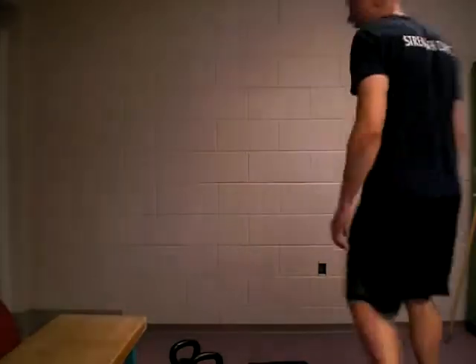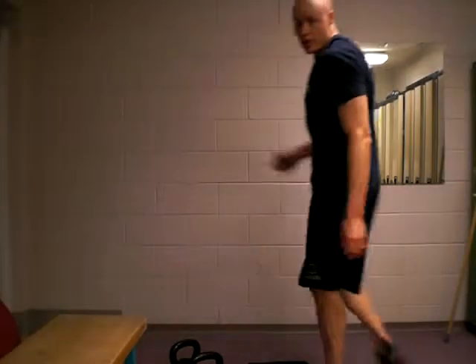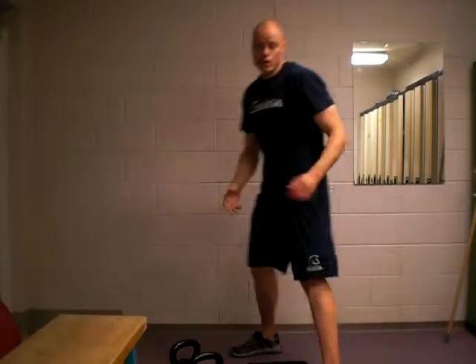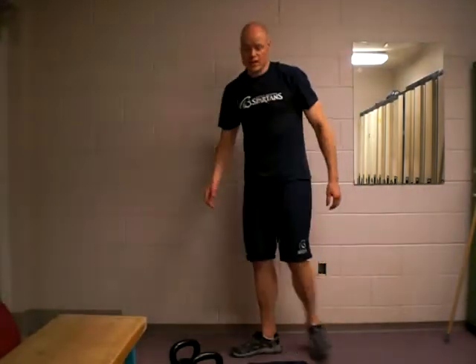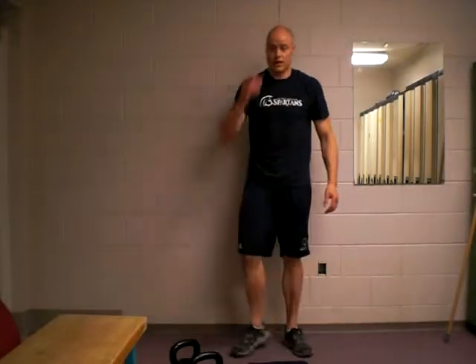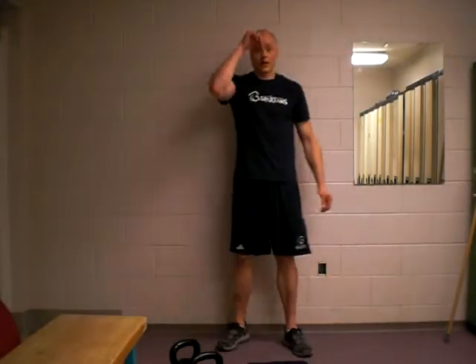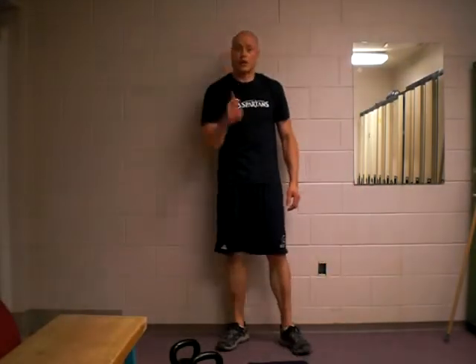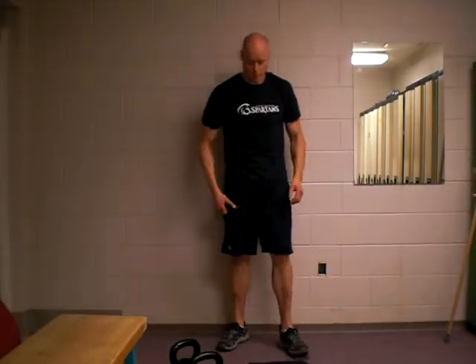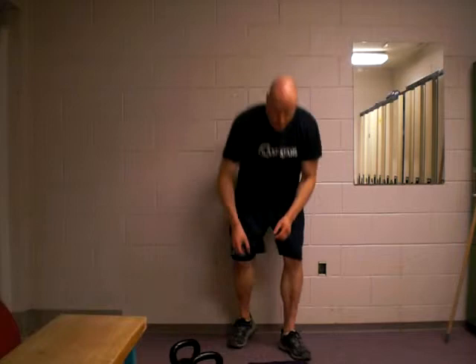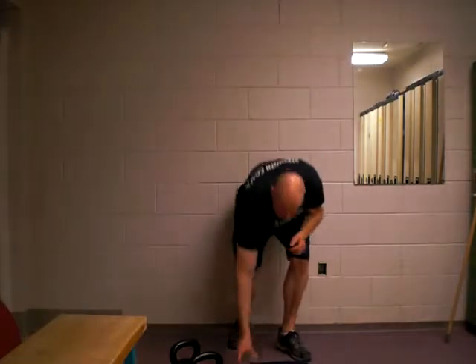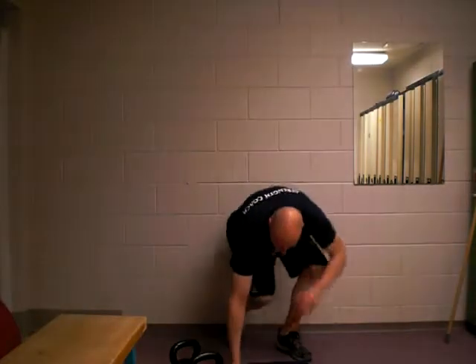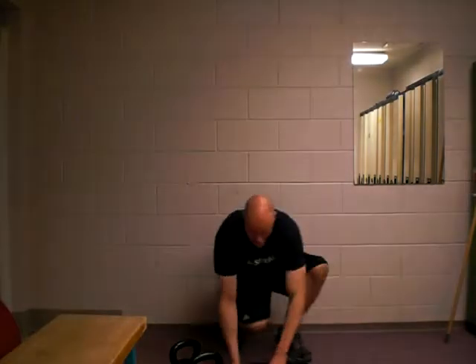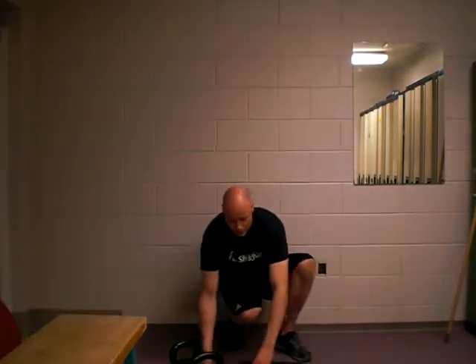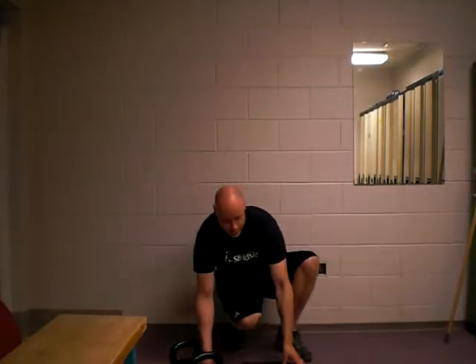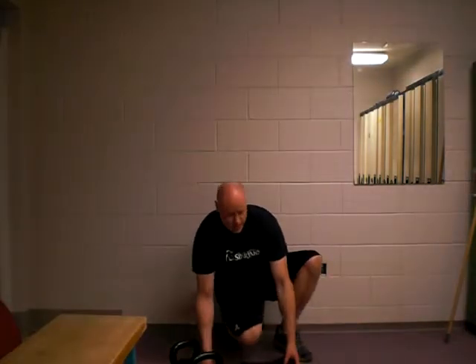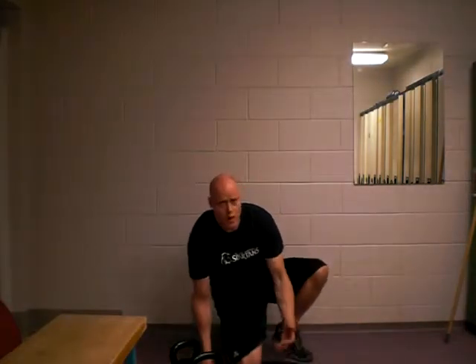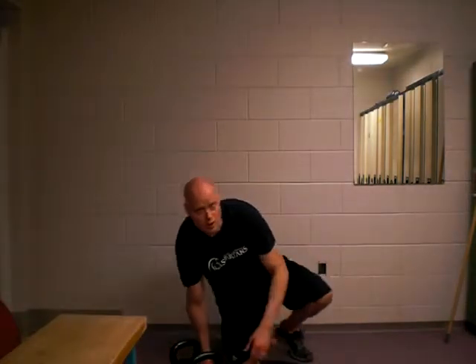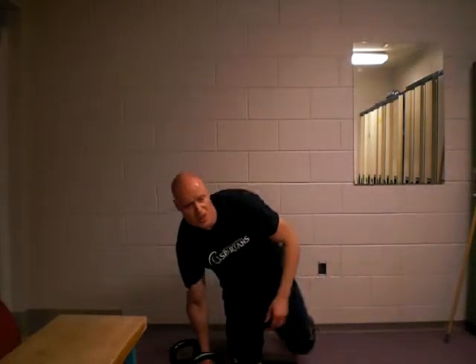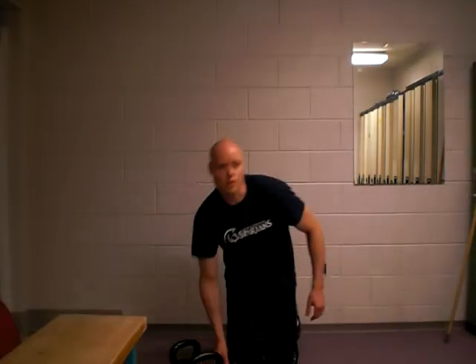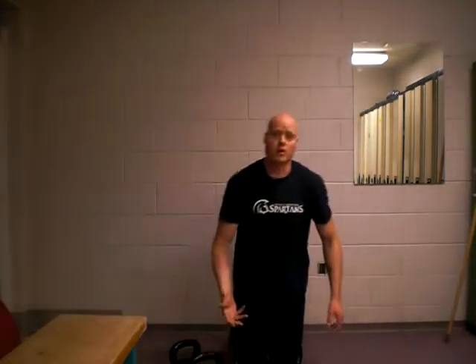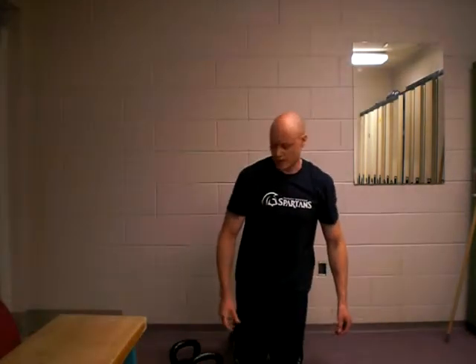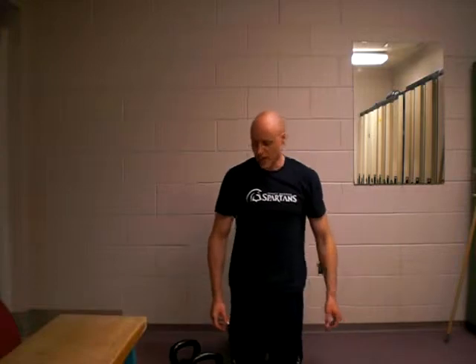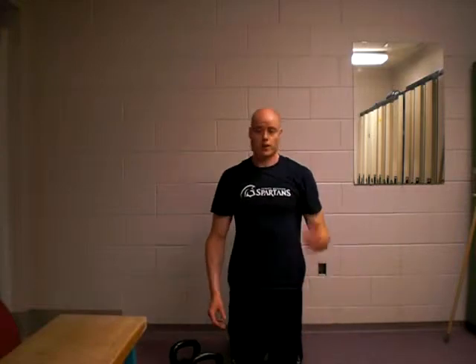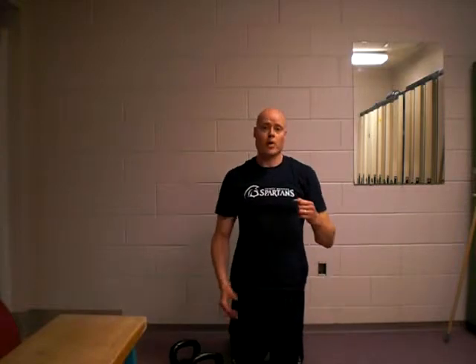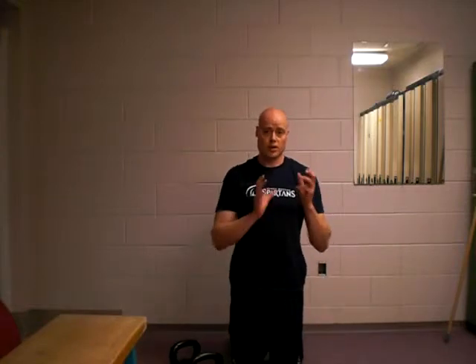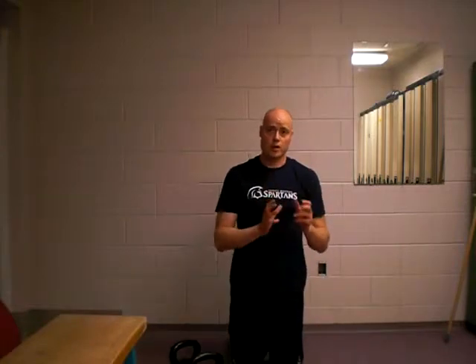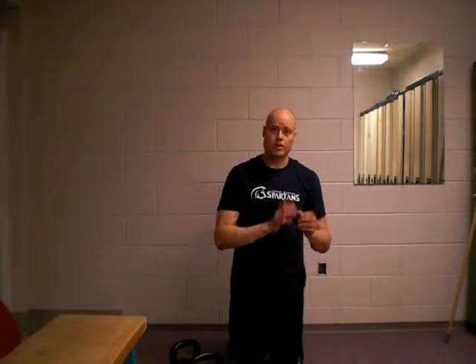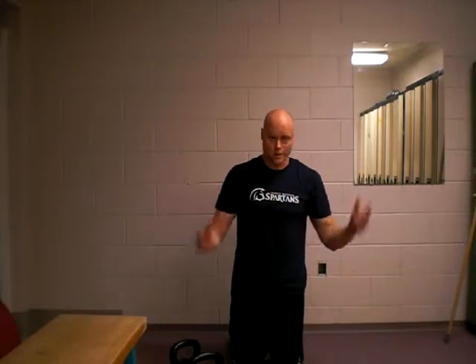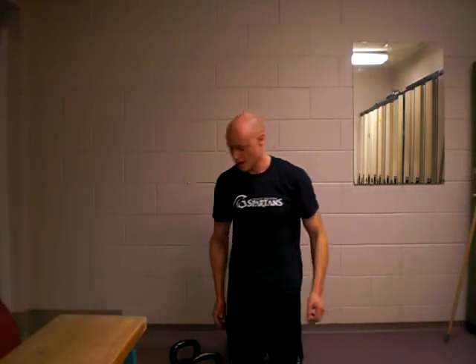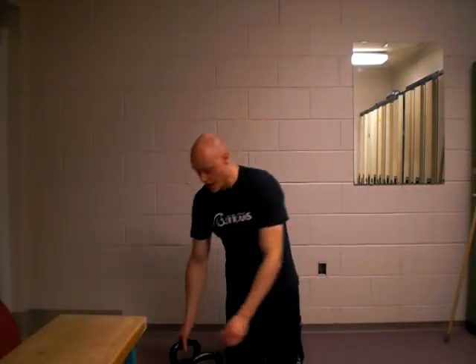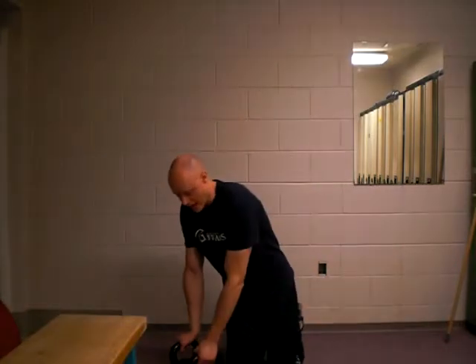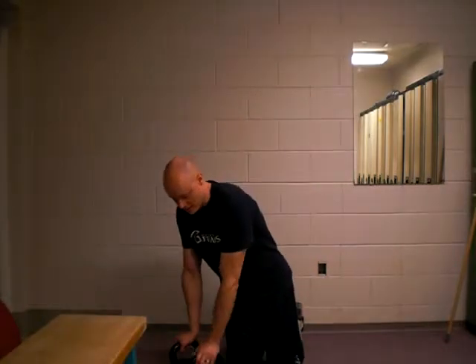Hi there, Andrew. I'm going to look at the Bottoms Up Kettlebell Press. This is a great exercise — not really a strength exercise, but more of a stability exercise. Just a great way to increase focus, mind-muscle connection, and activate that.